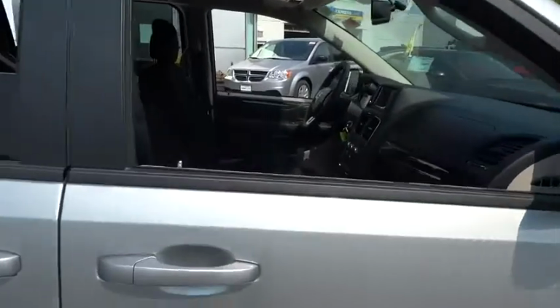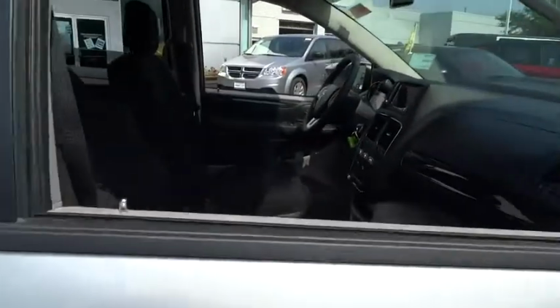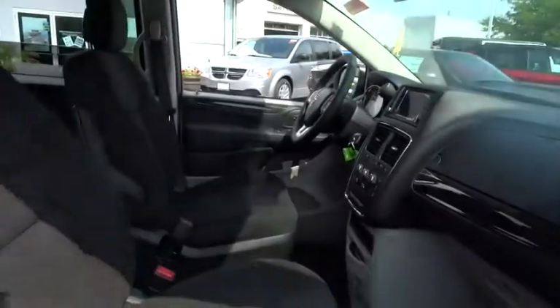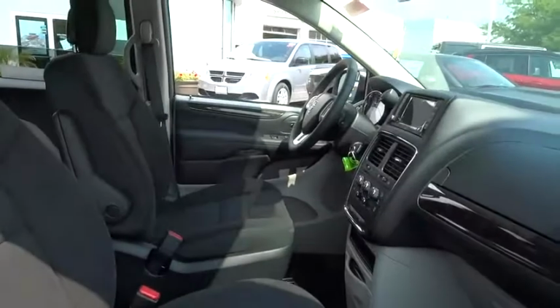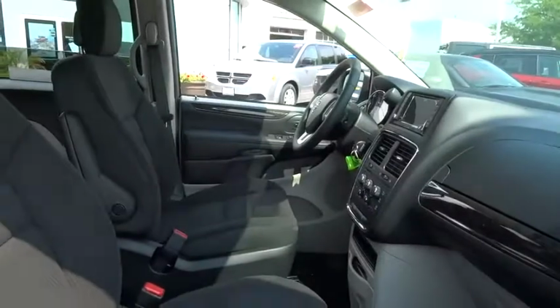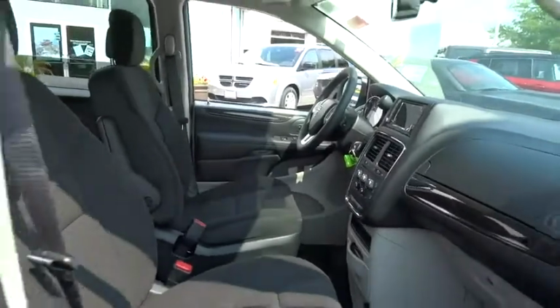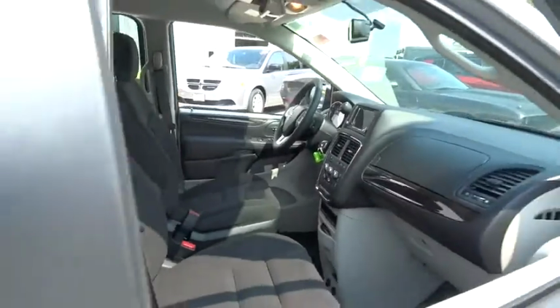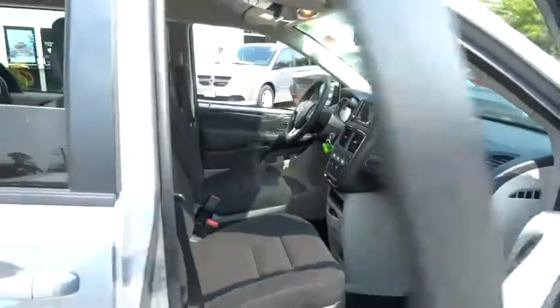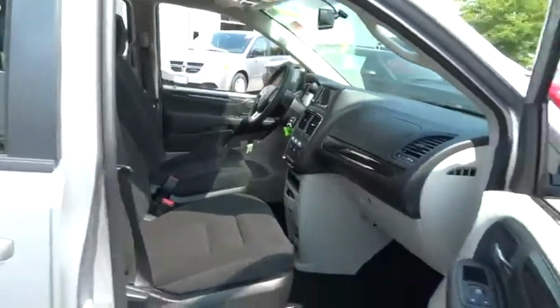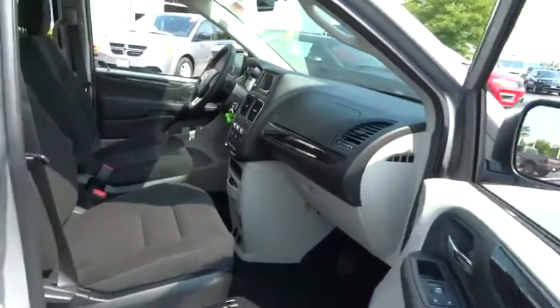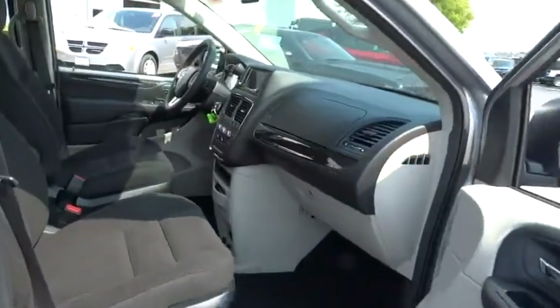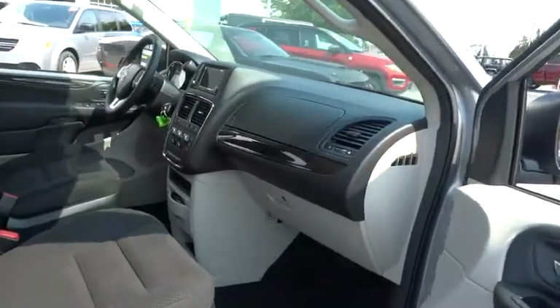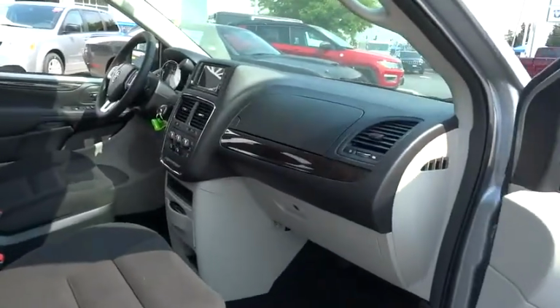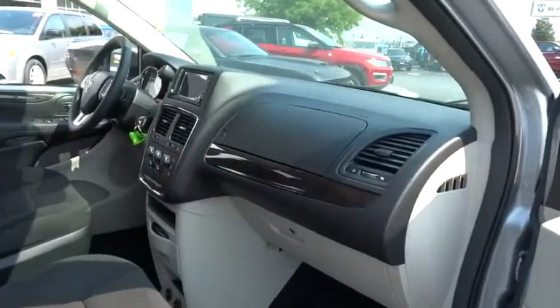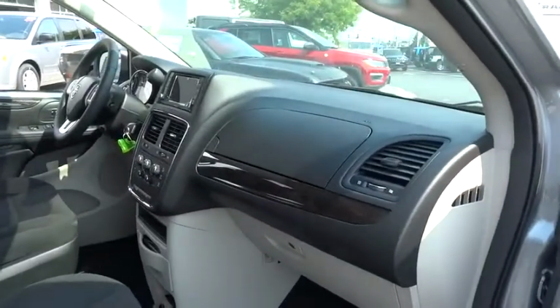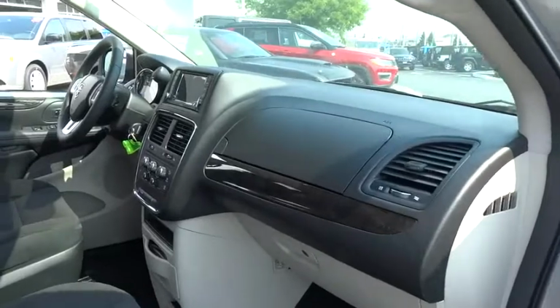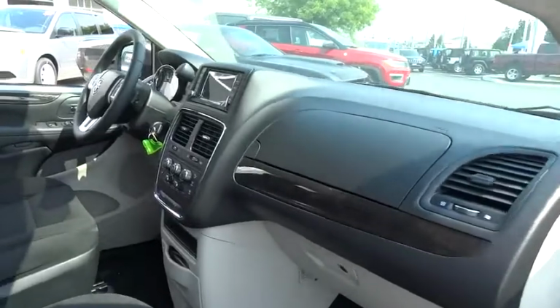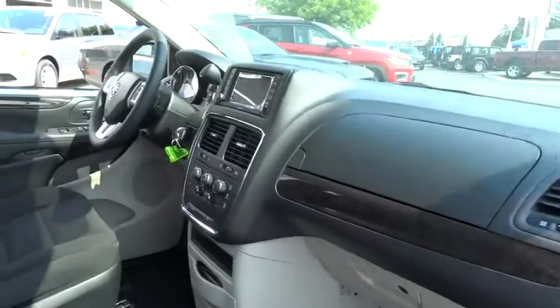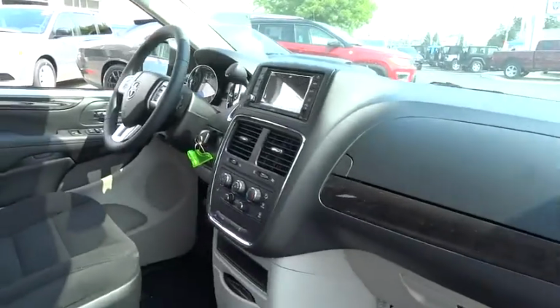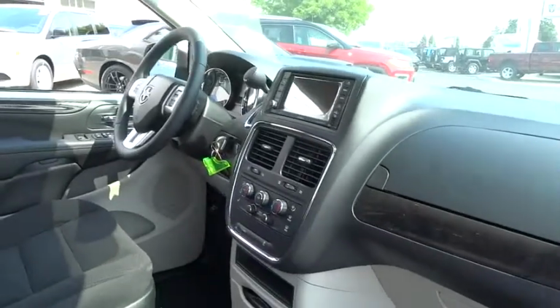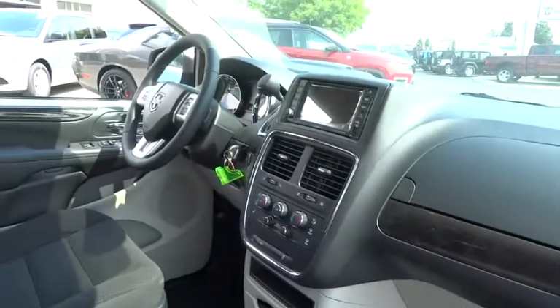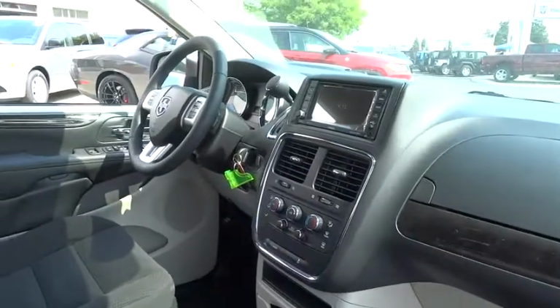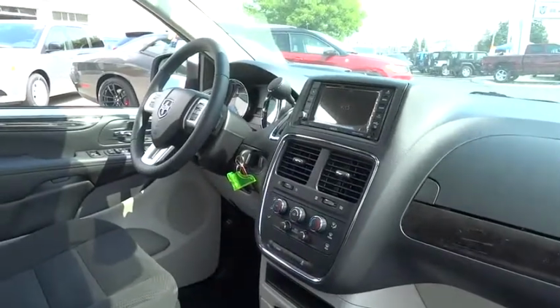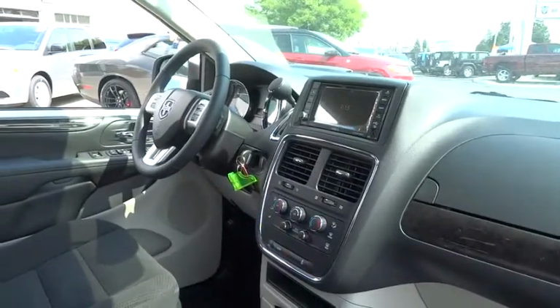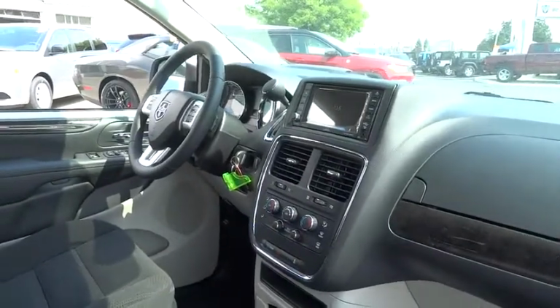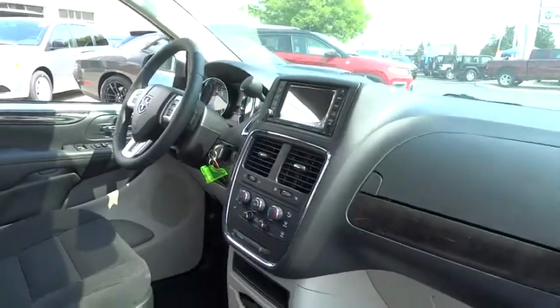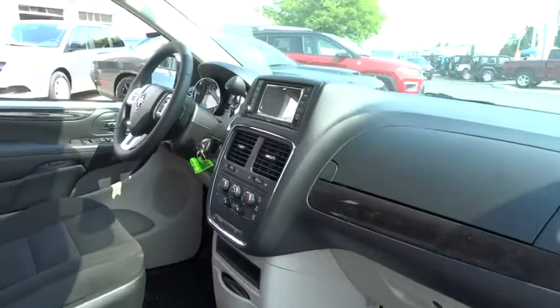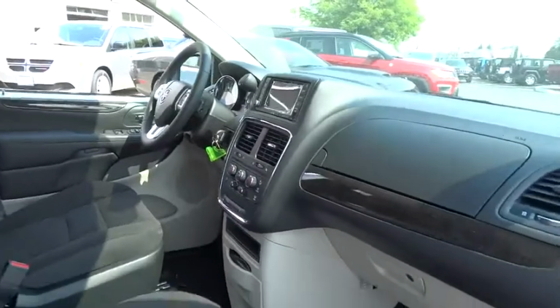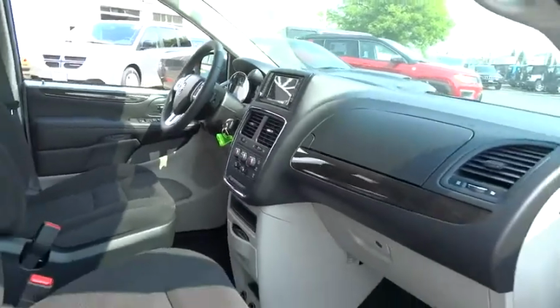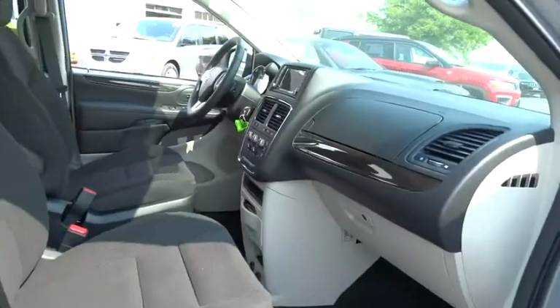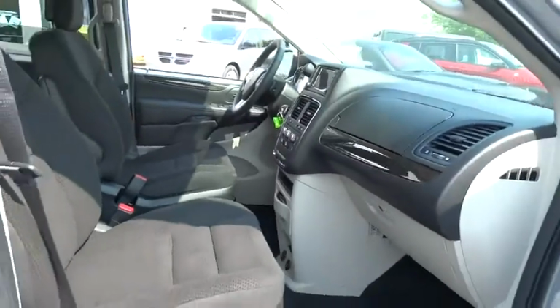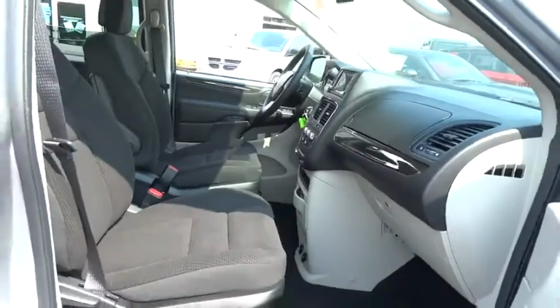This vehicle has less than 100 miles. Here are some of this vehicle's great options: traction control, stability control, front wheel drive, power steering, cruise control, power windows, remote power door locks, and trip computer.